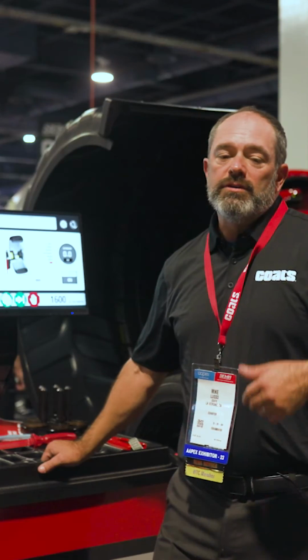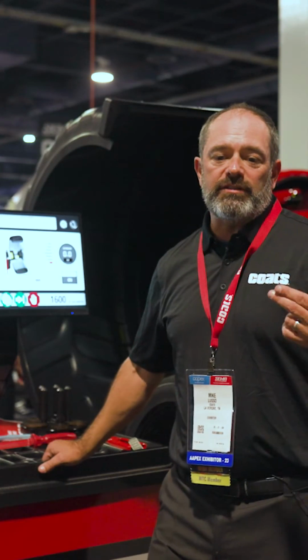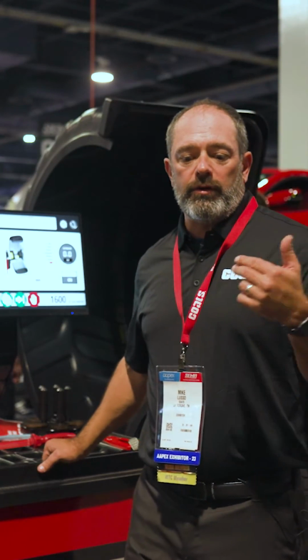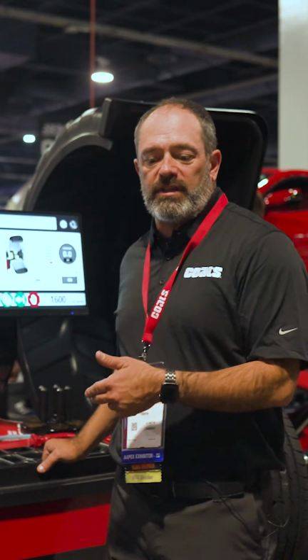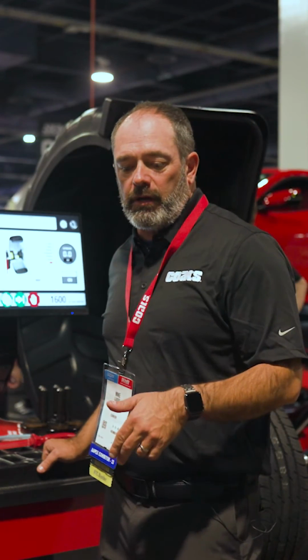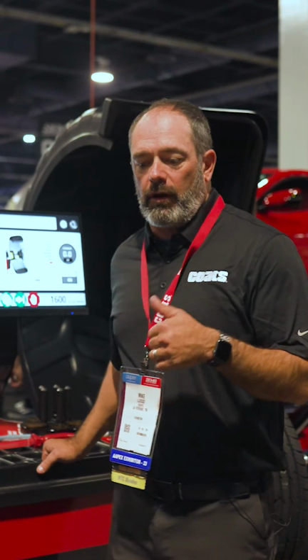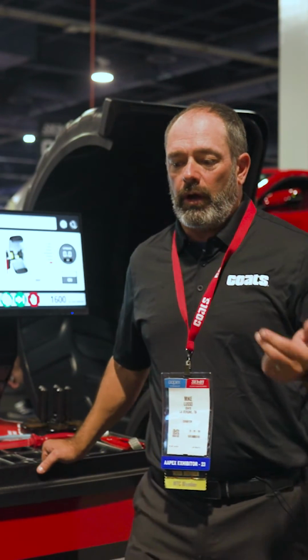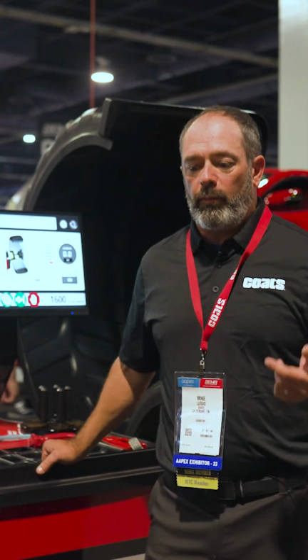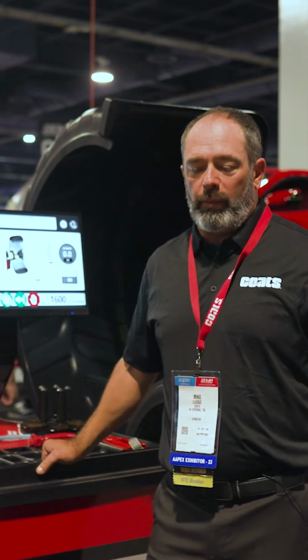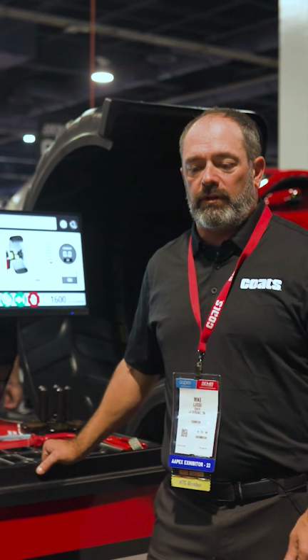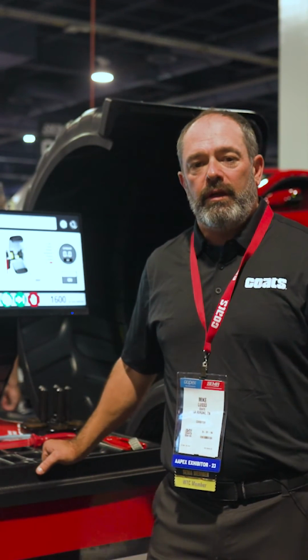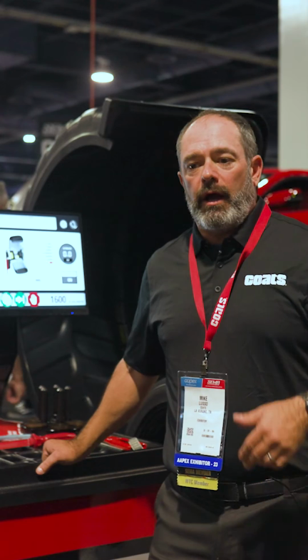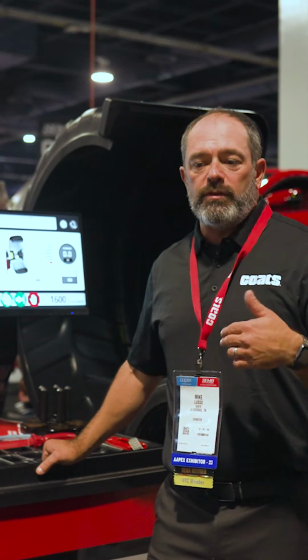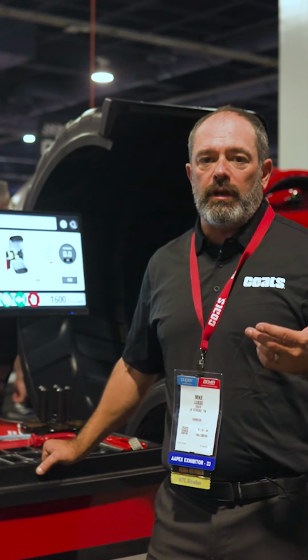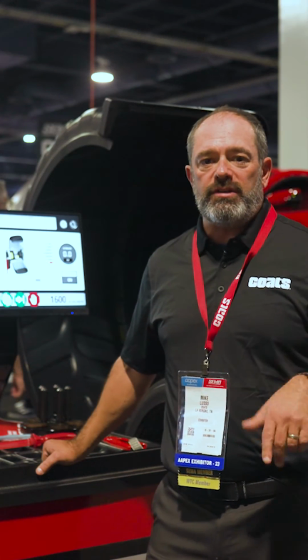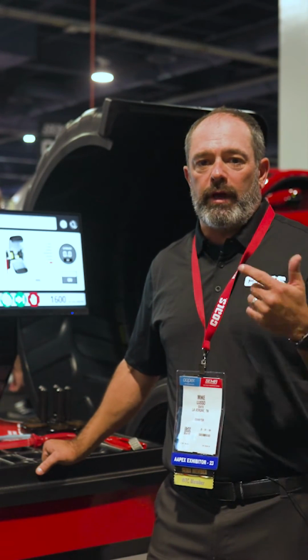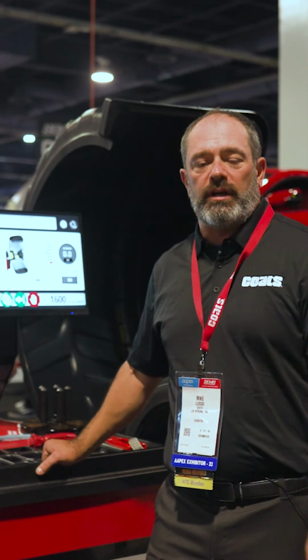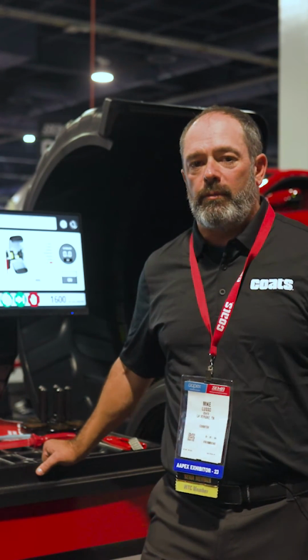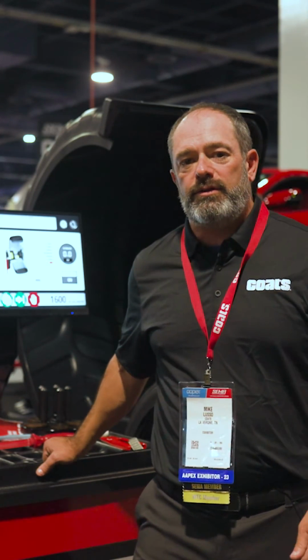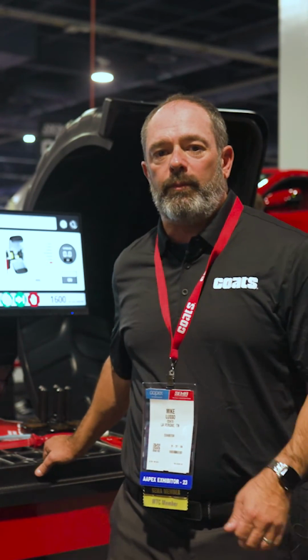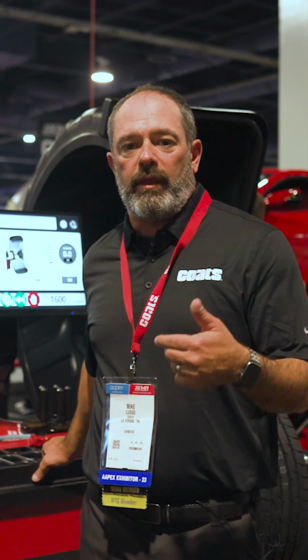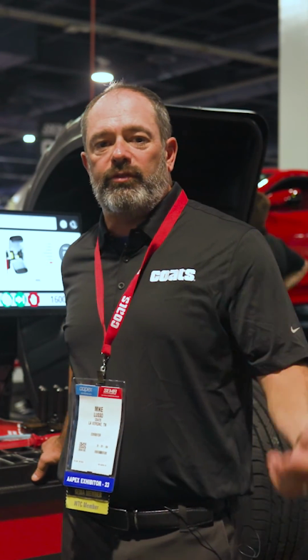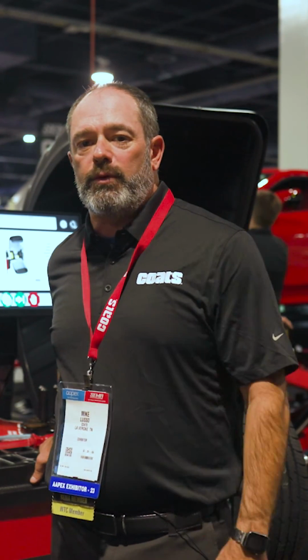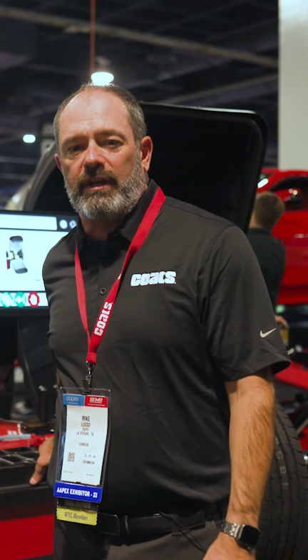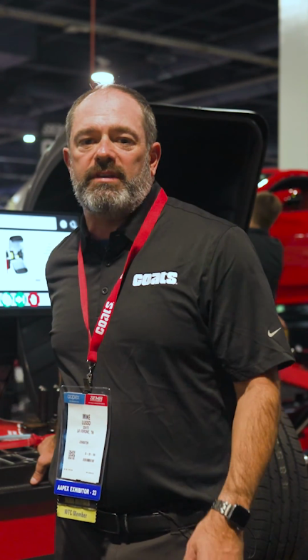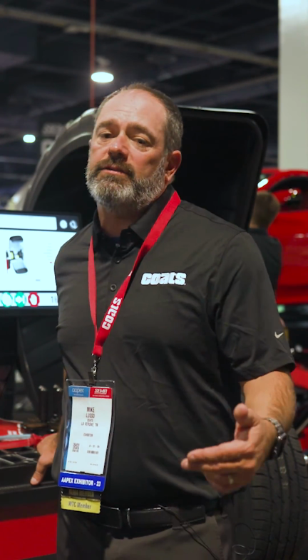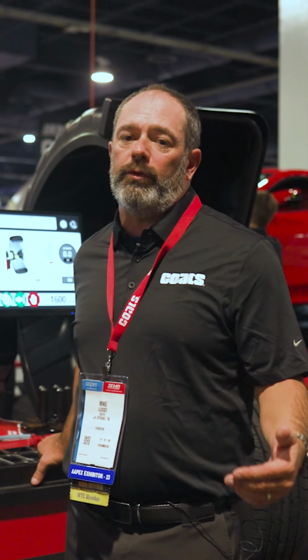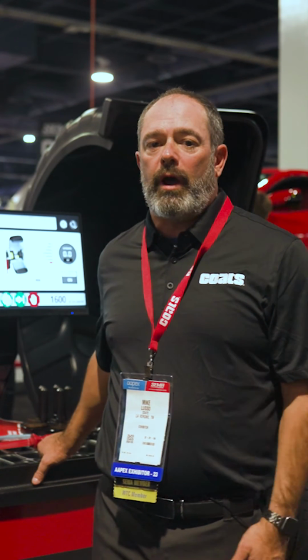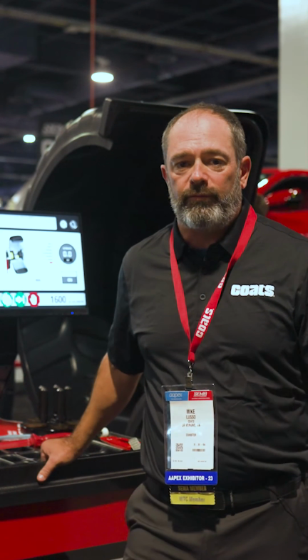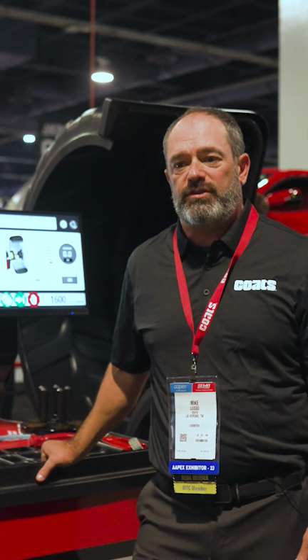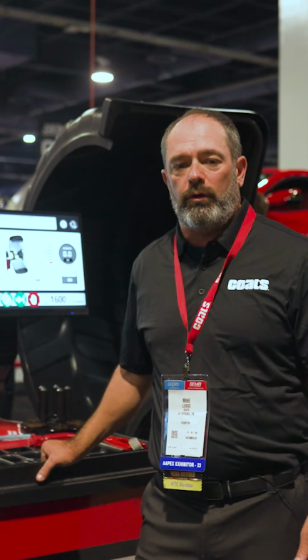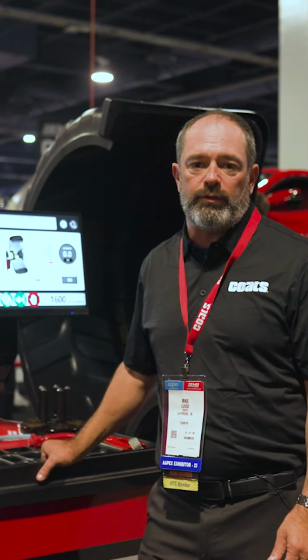So that's our 1600 and our wheel balancer line. If you have any questions, go ahead and reach out to your Myers rep and they will help you select the best balancer for you from the show of 2023.